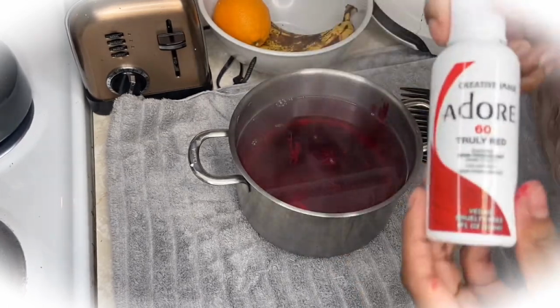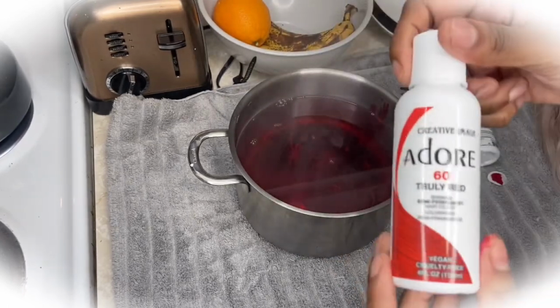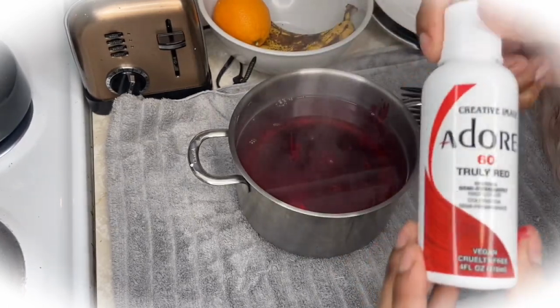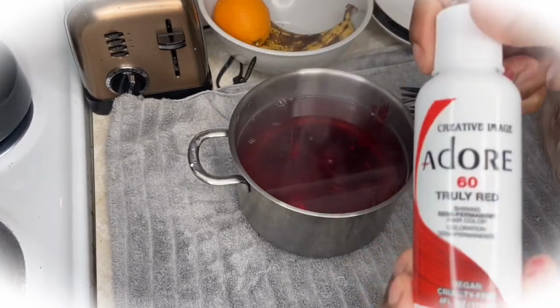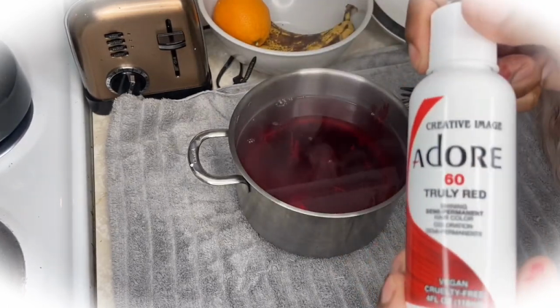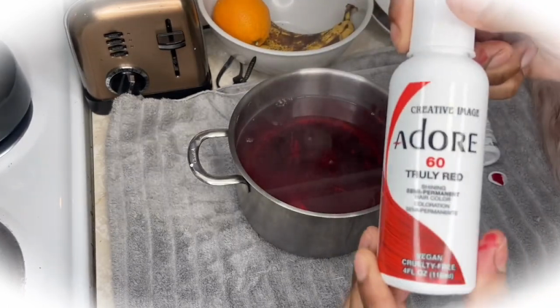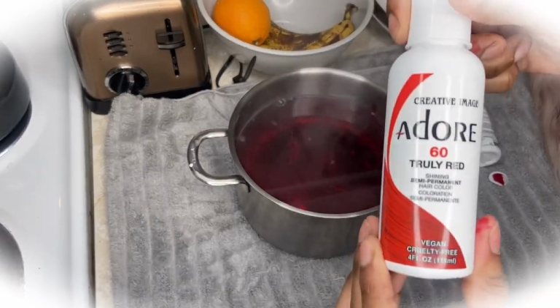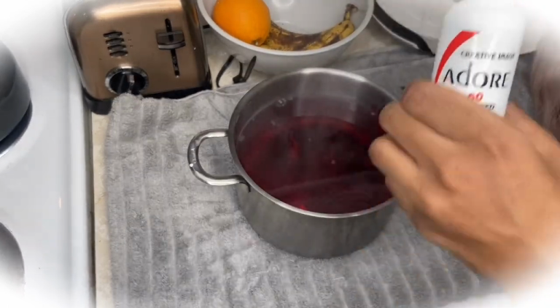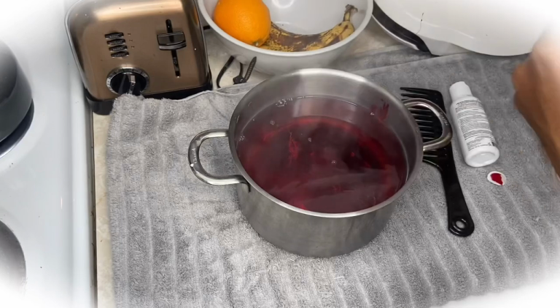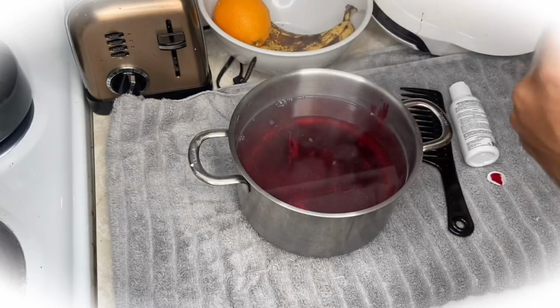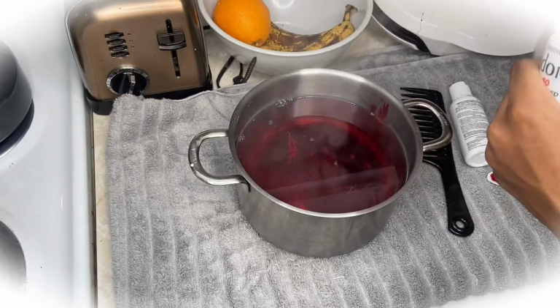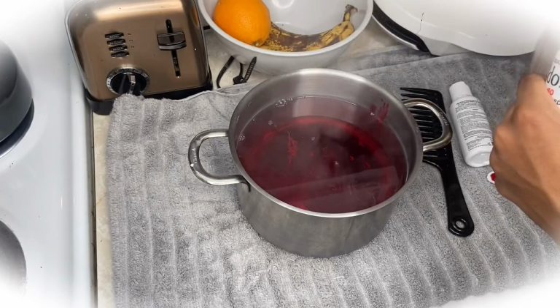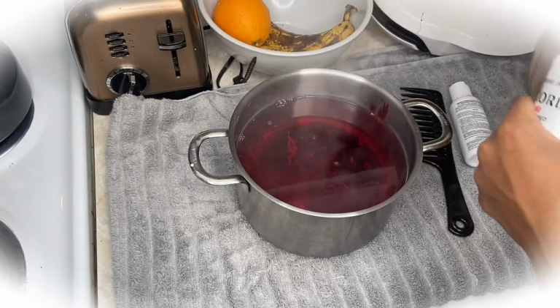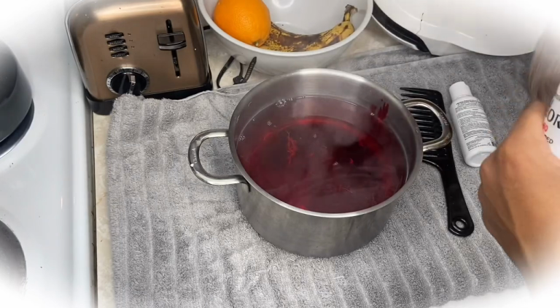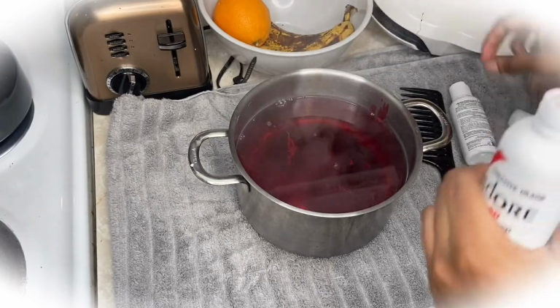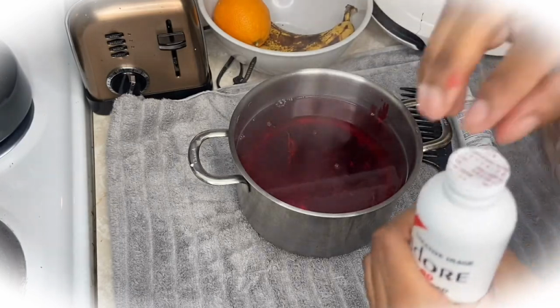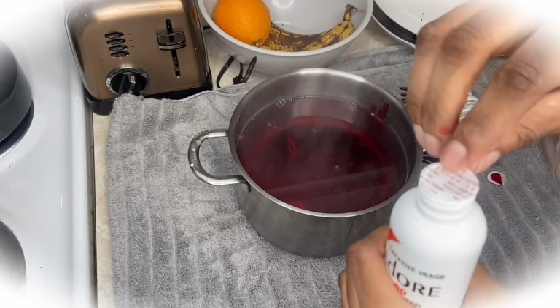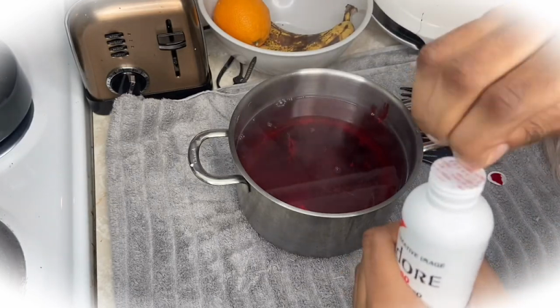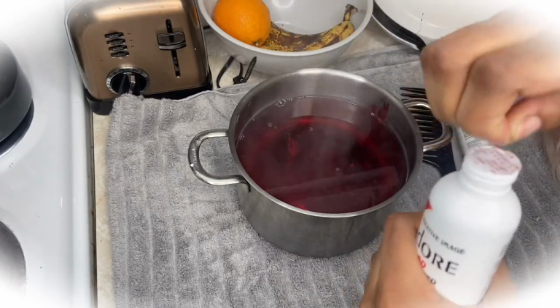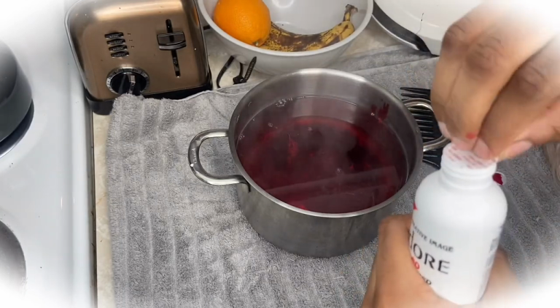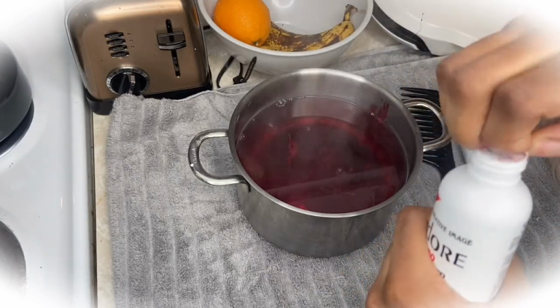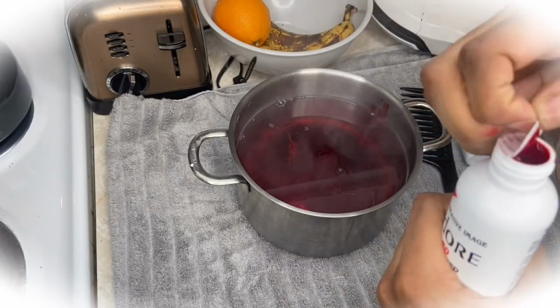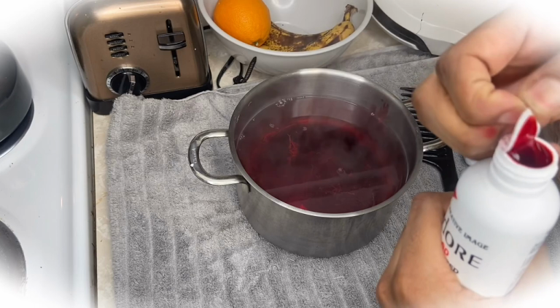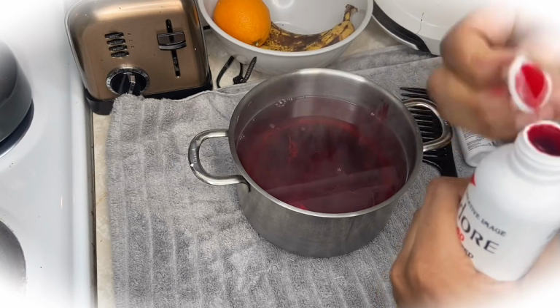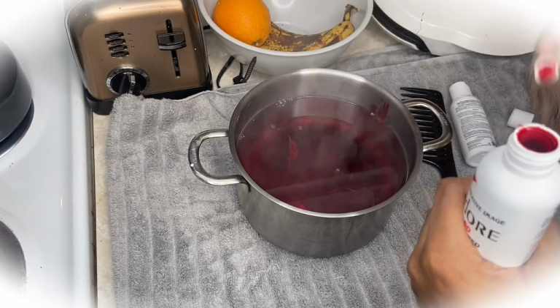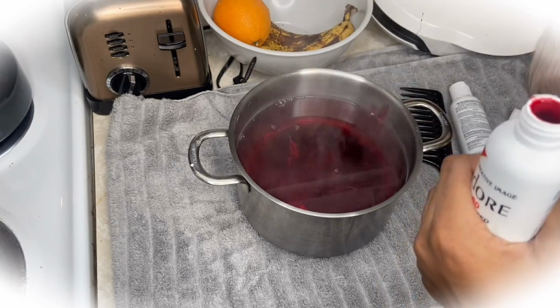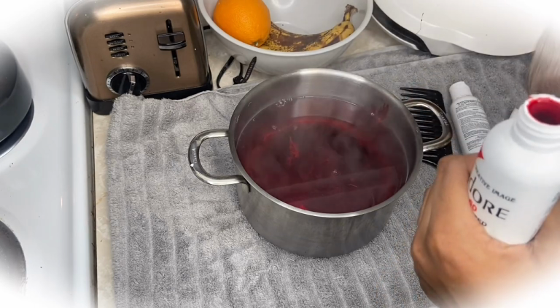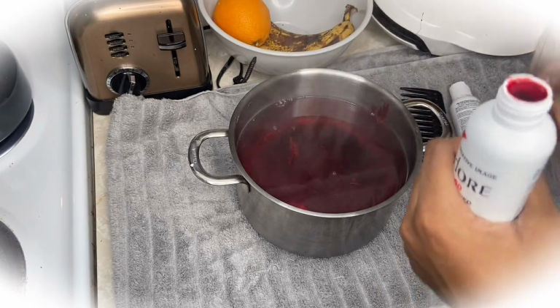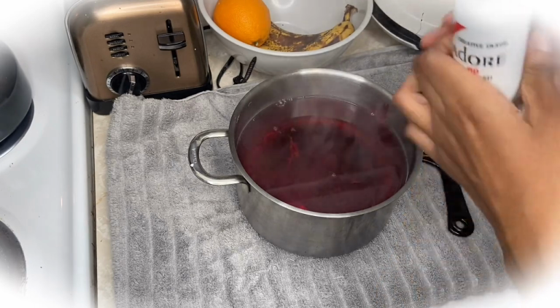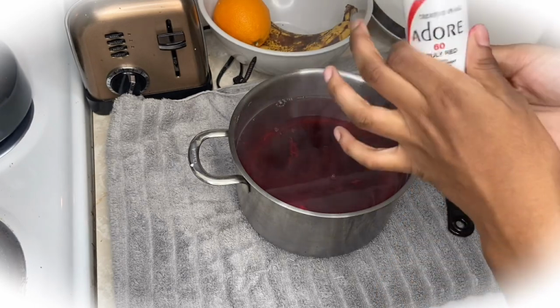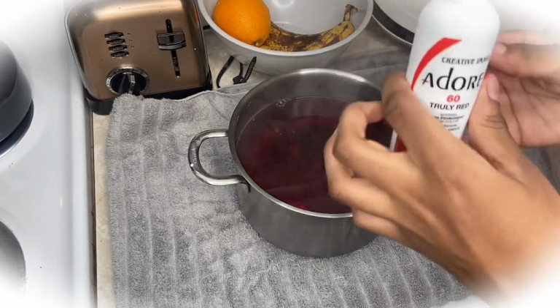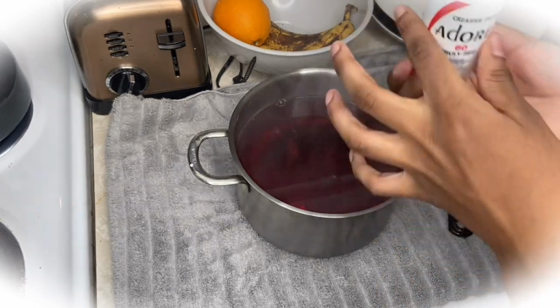Now I'm going in with the Truly Red Adore hair dye and I'm going to put that in the pot as well. After that you're going to see me stir to mix the two colors together so that I get one color.